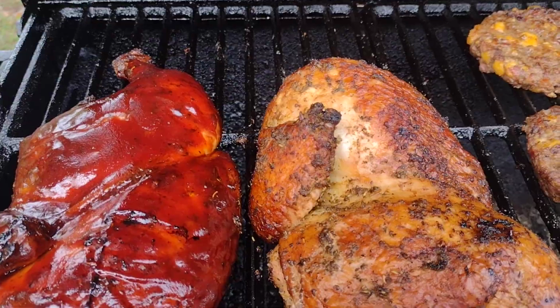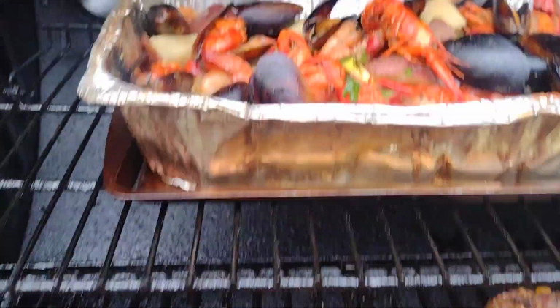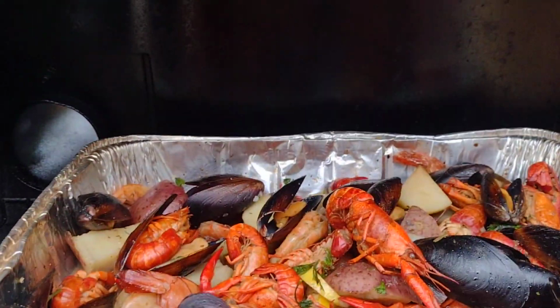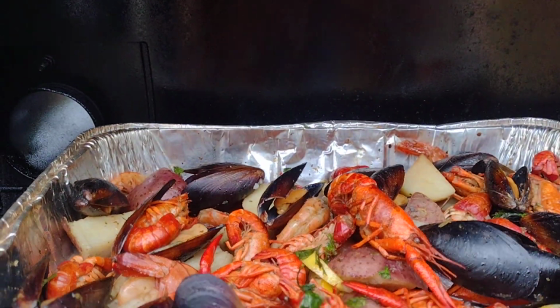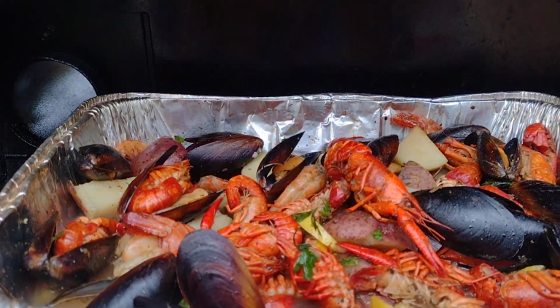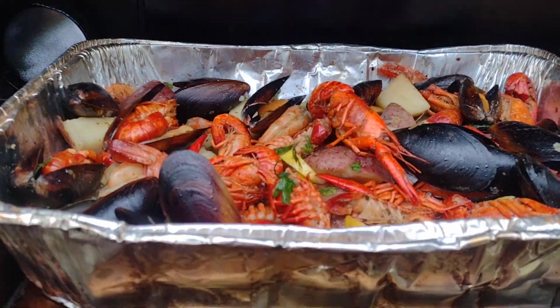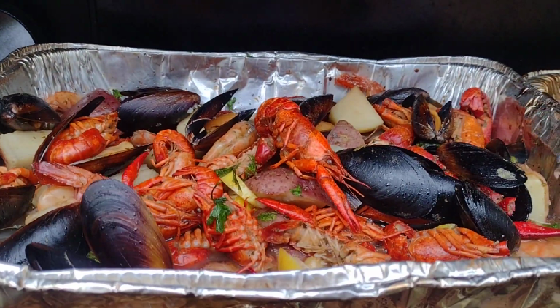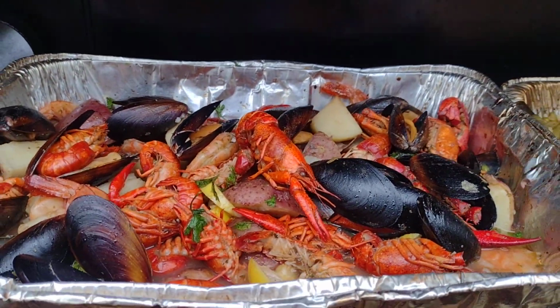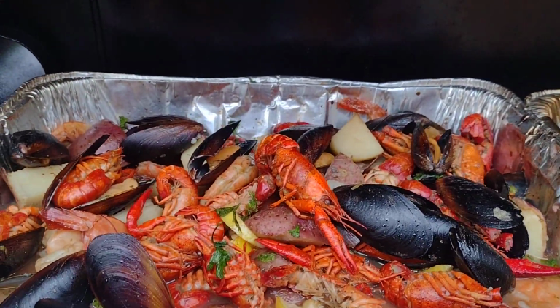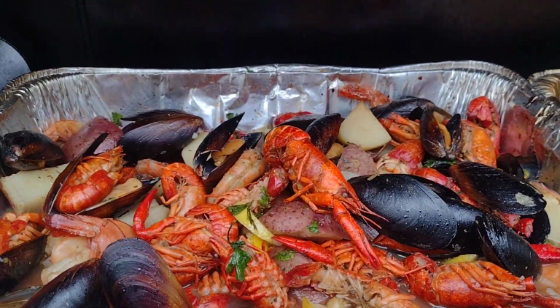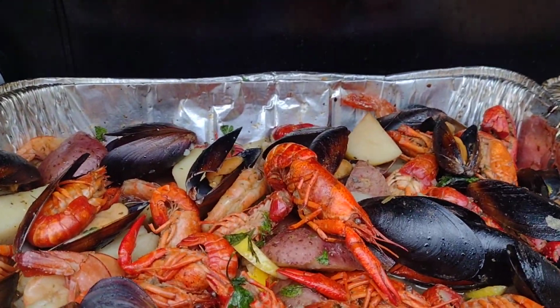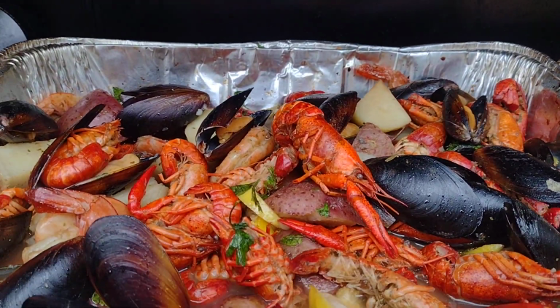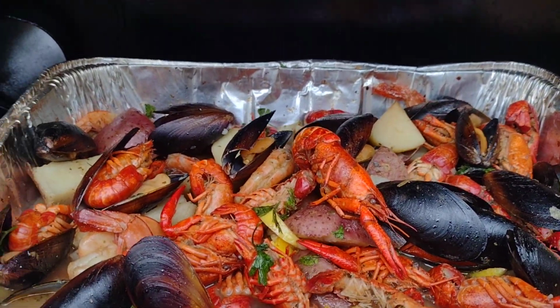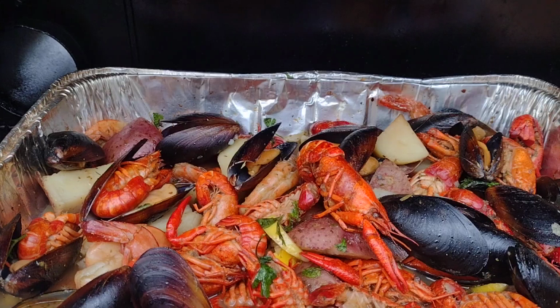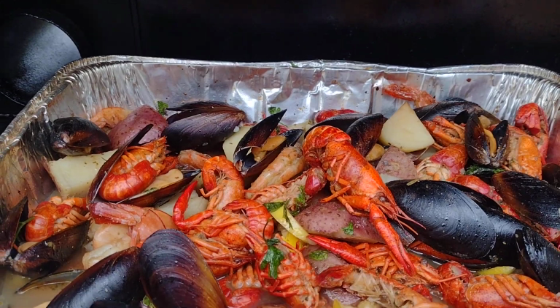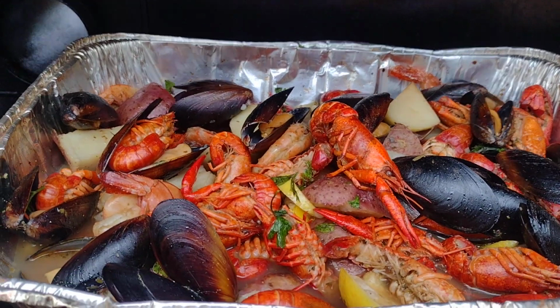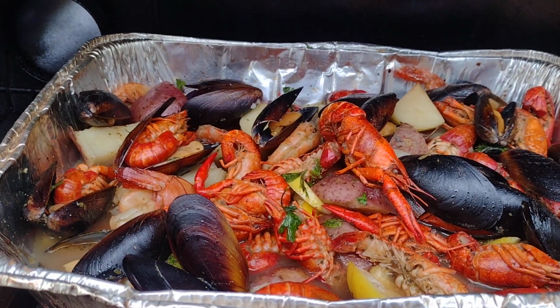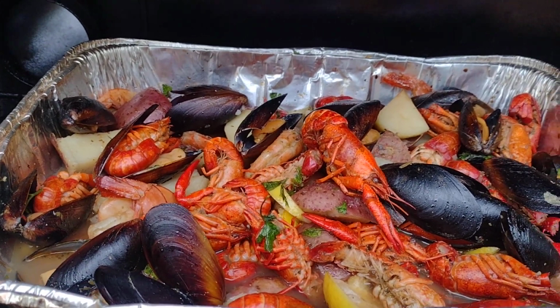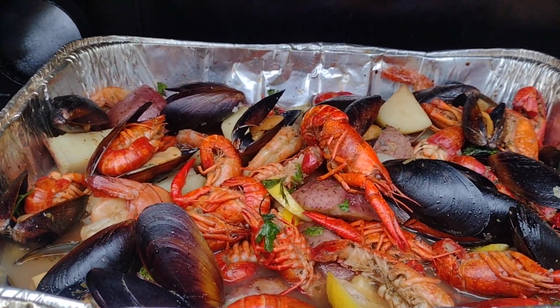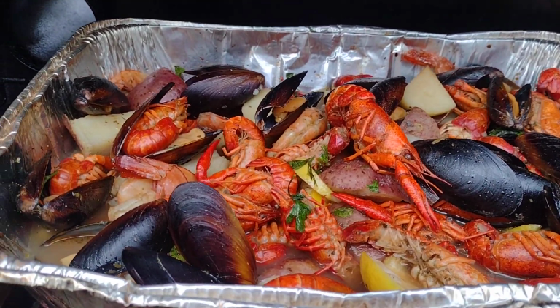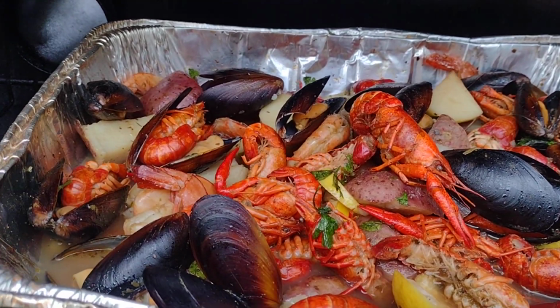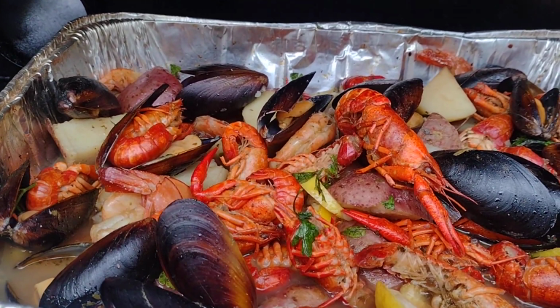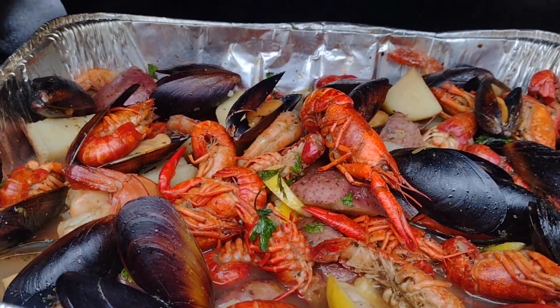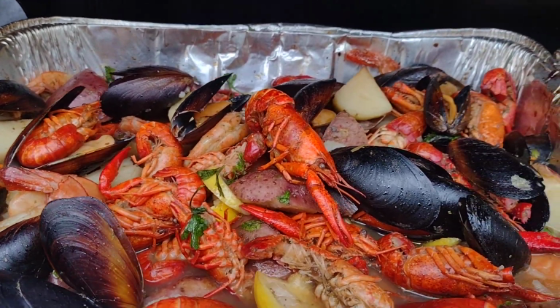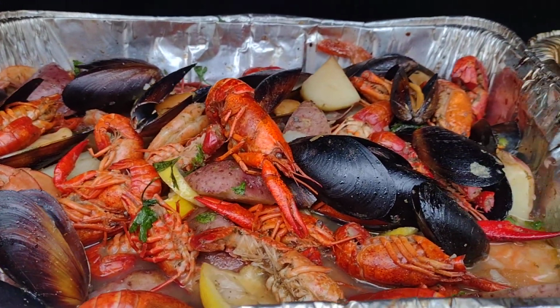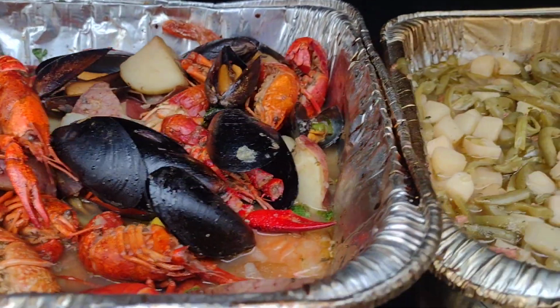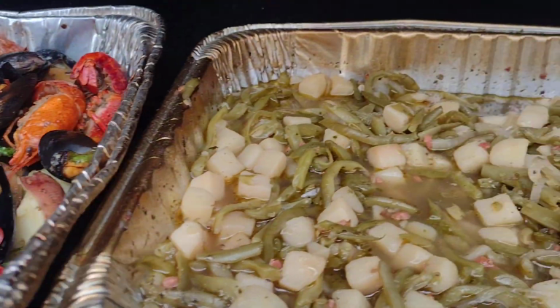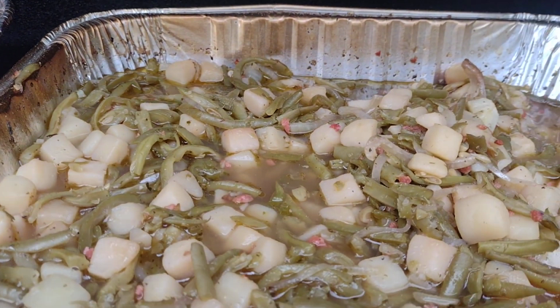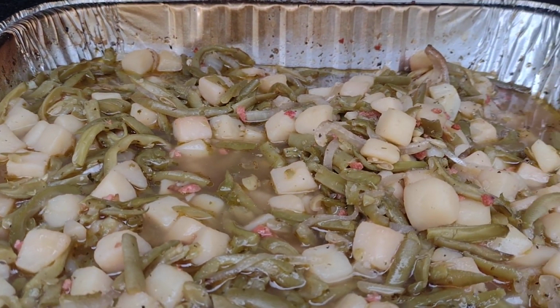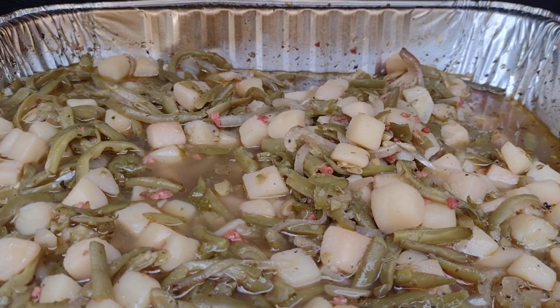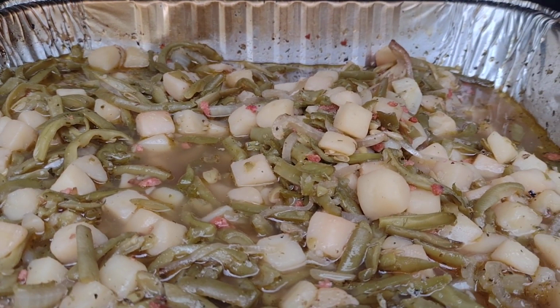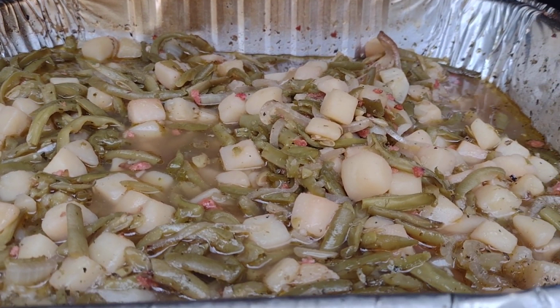We got seafood up there — crawfish, red potatoes, and mussels. This is the seafood blend, featured right there. You know this is famous, what's going on down there.